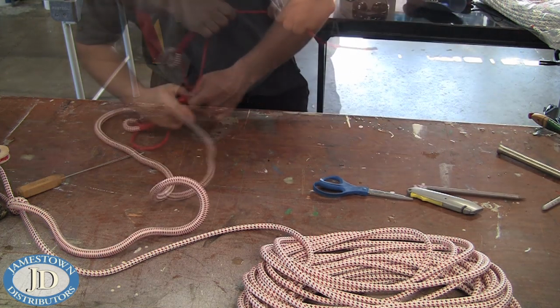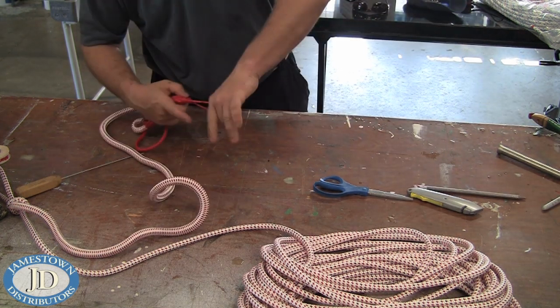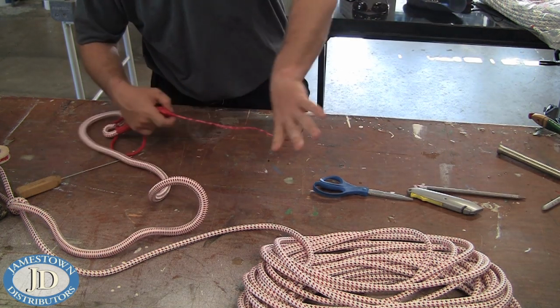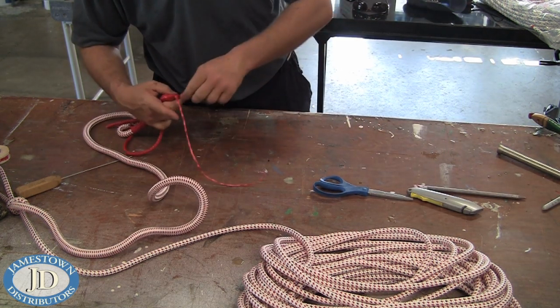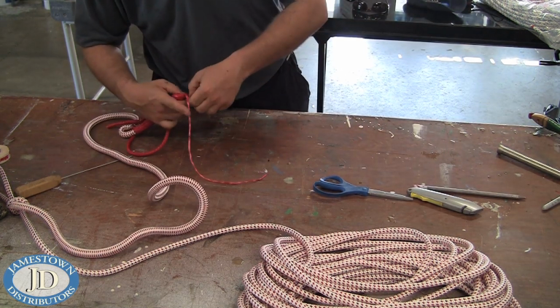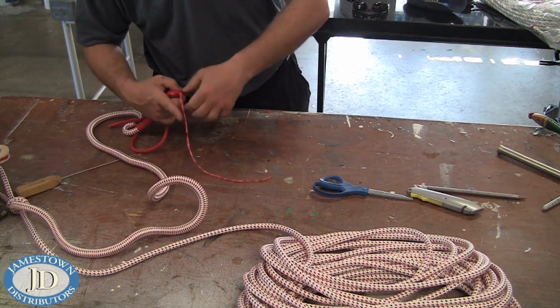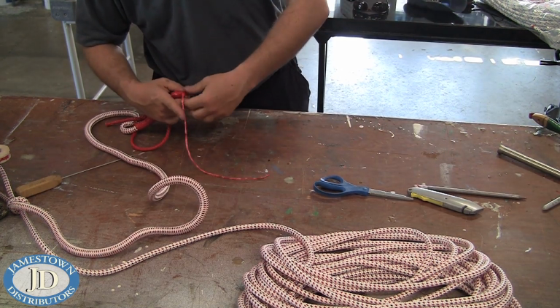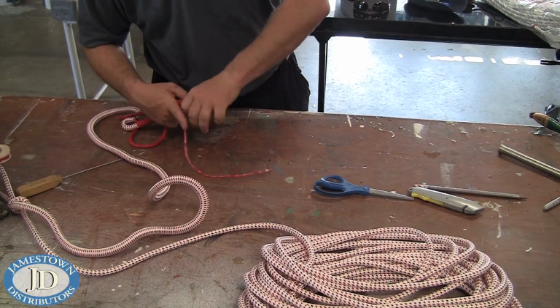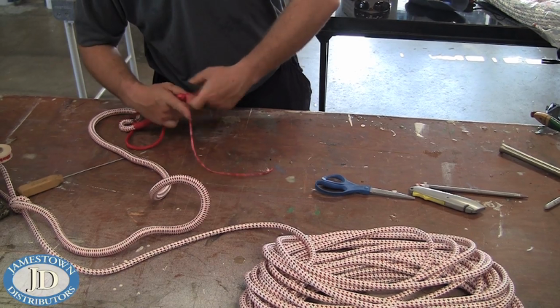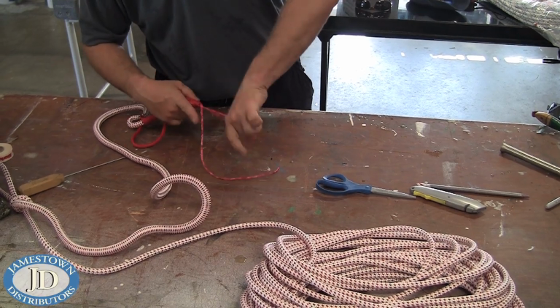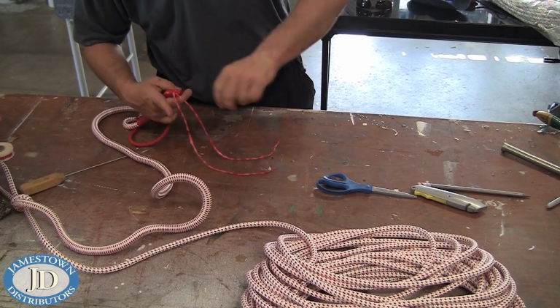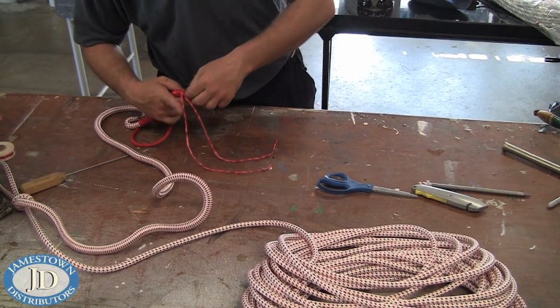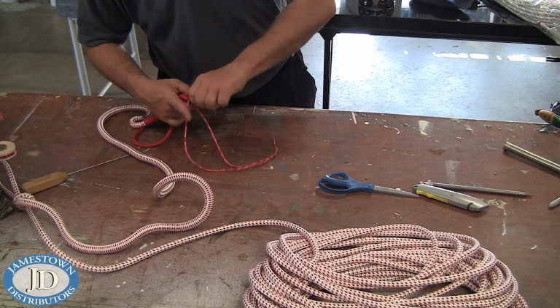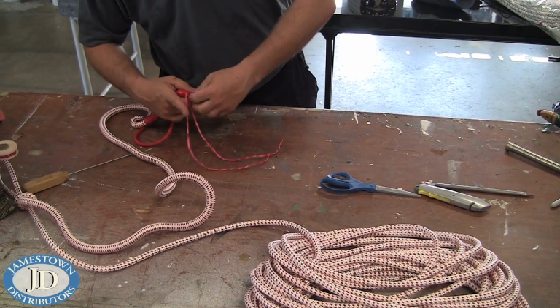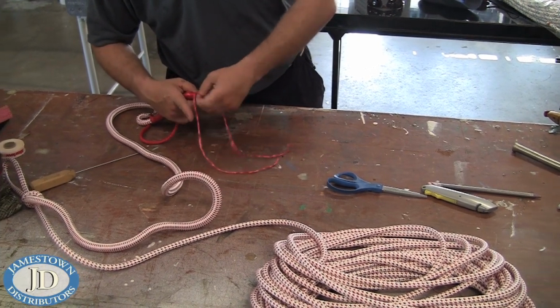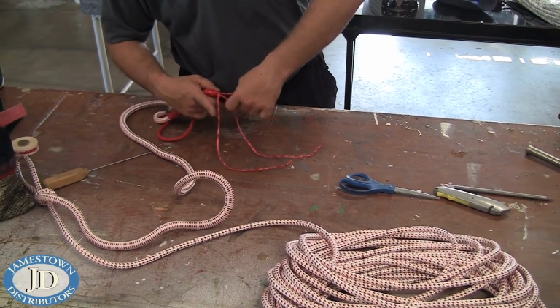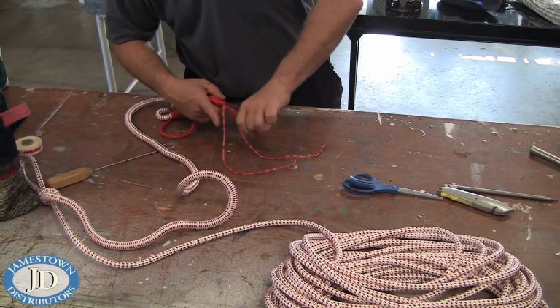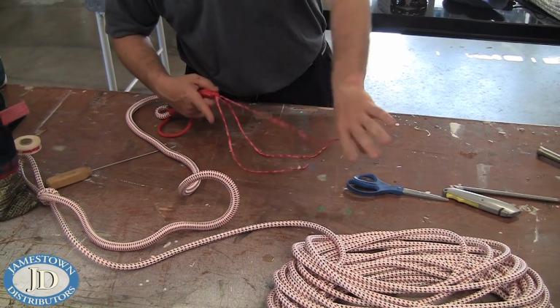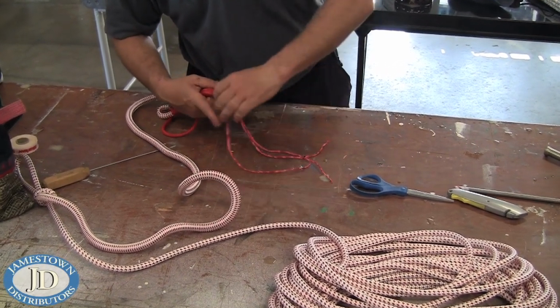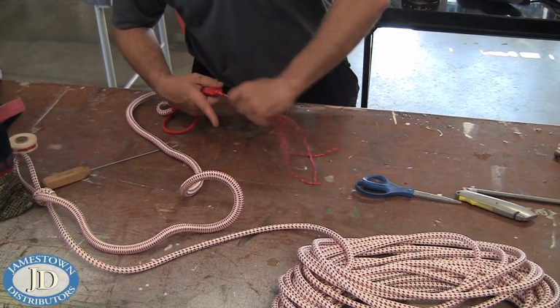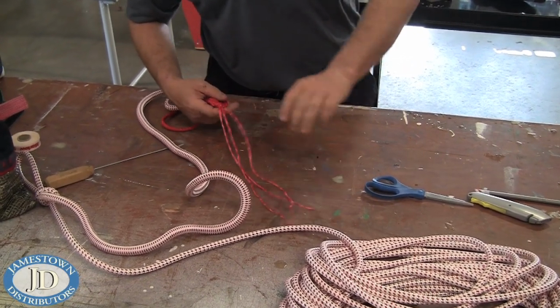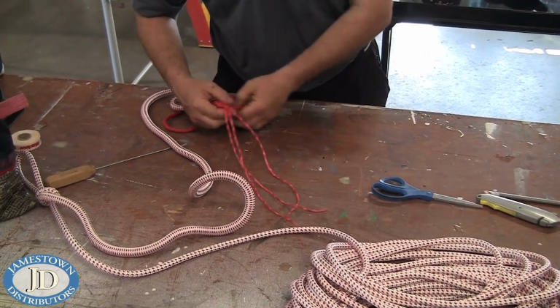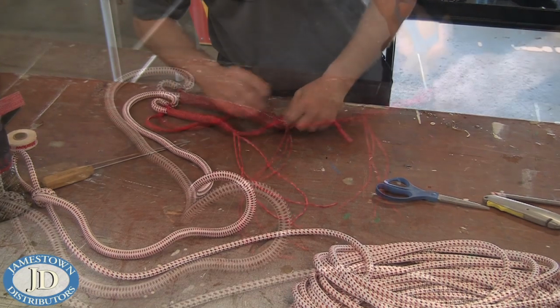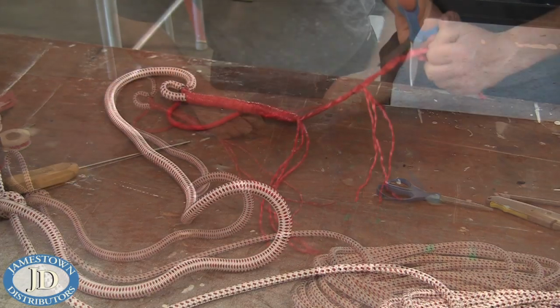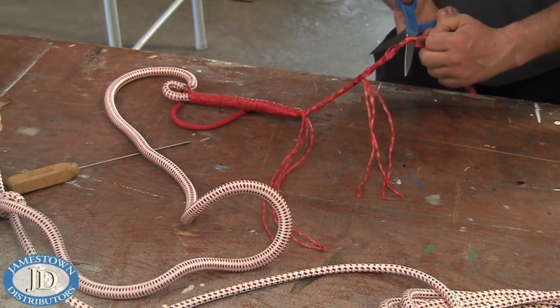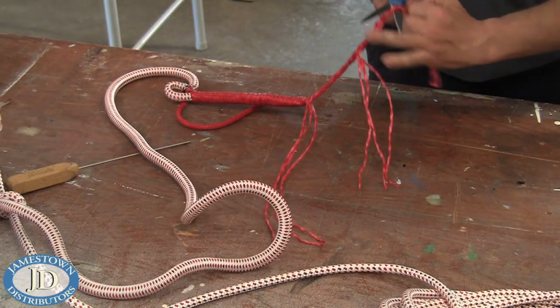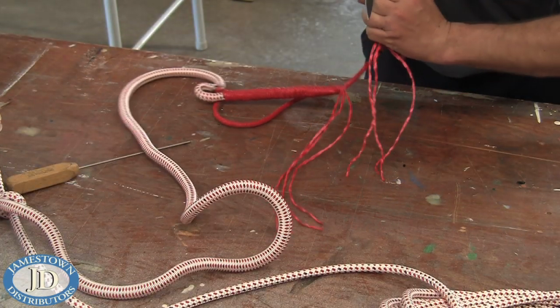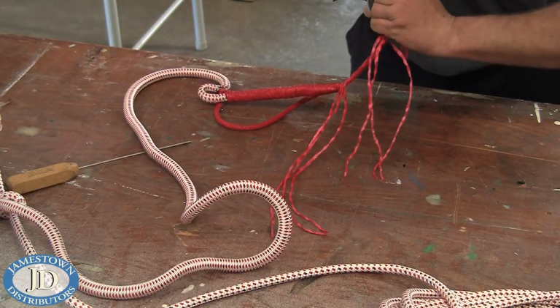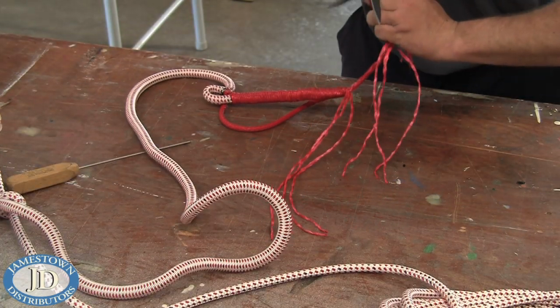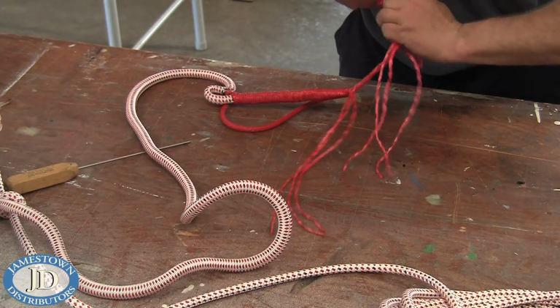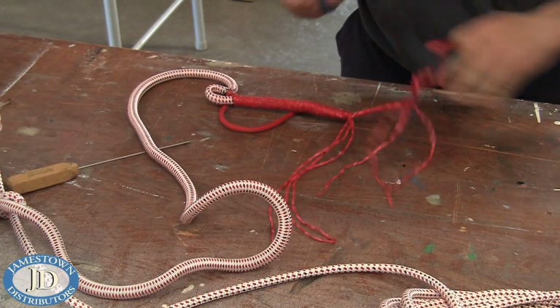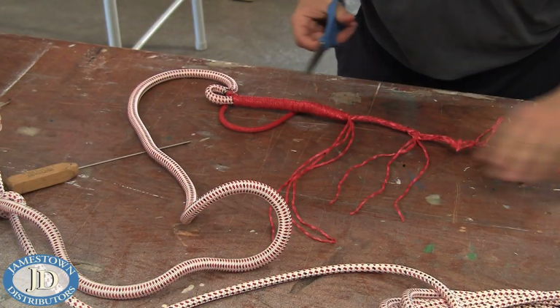Slide the core down and then evenly taper the exposed core — three strands in each bundle. You want to have three bundles of tapered strands.